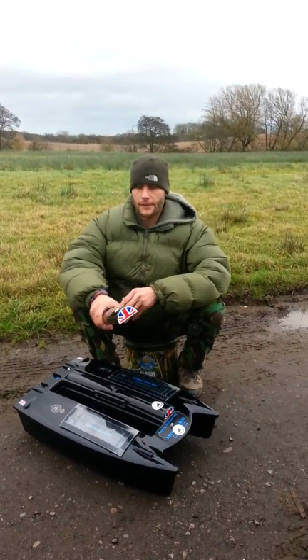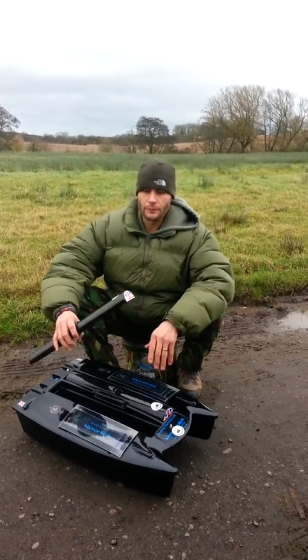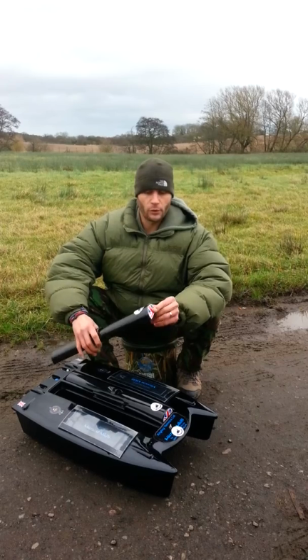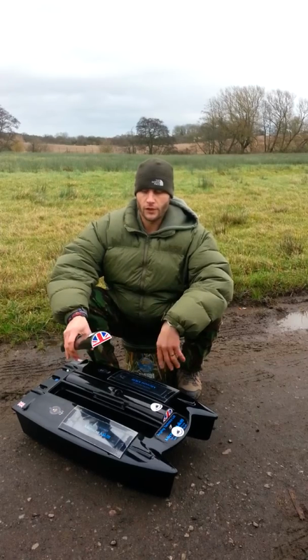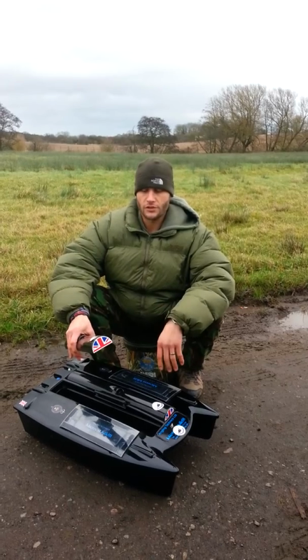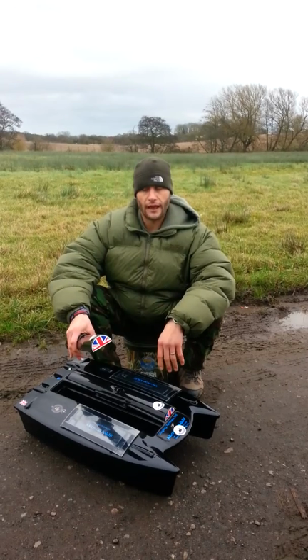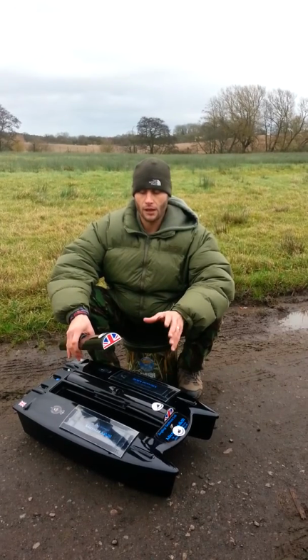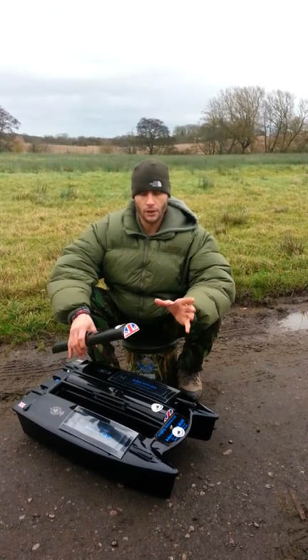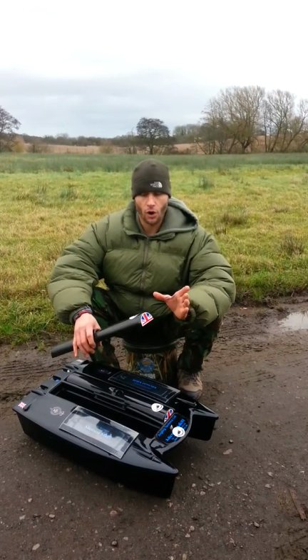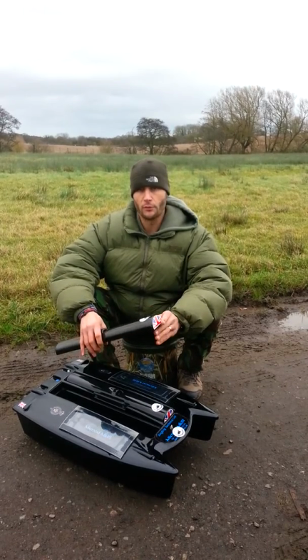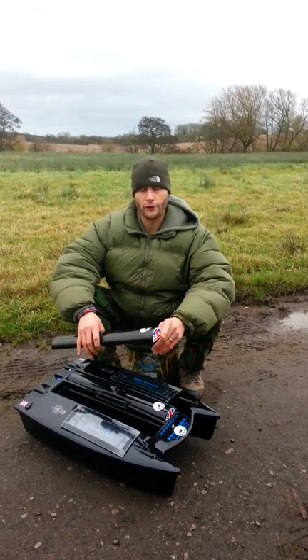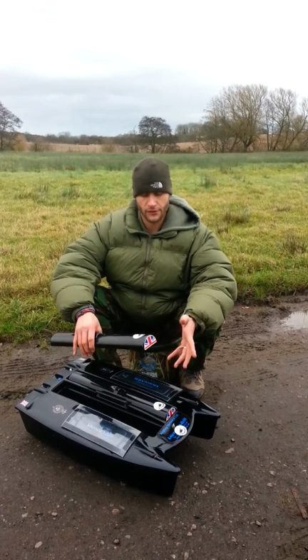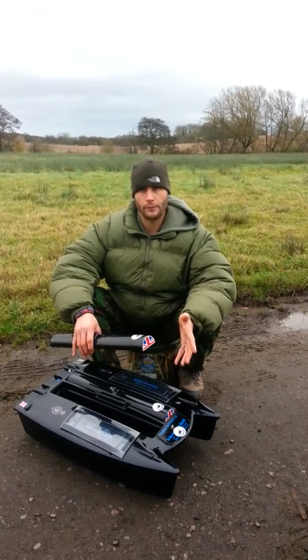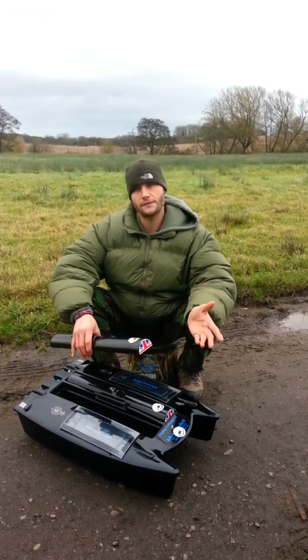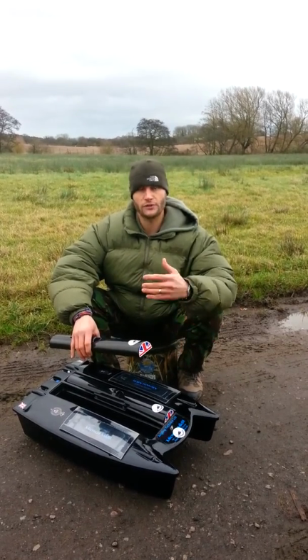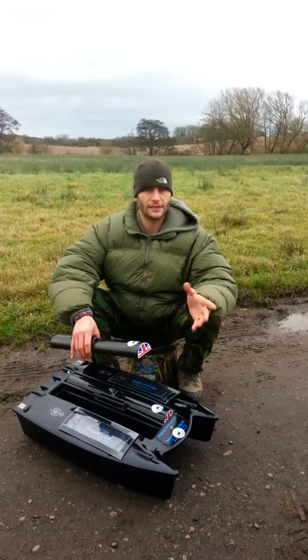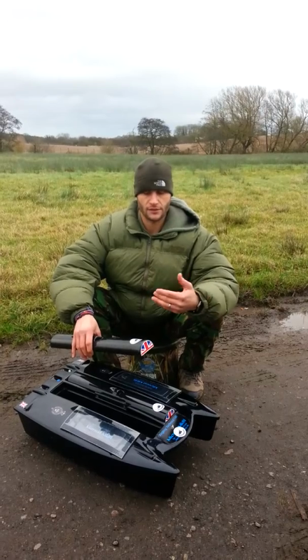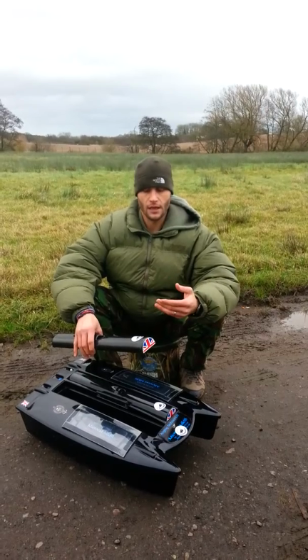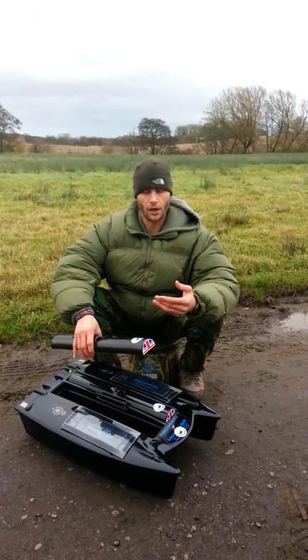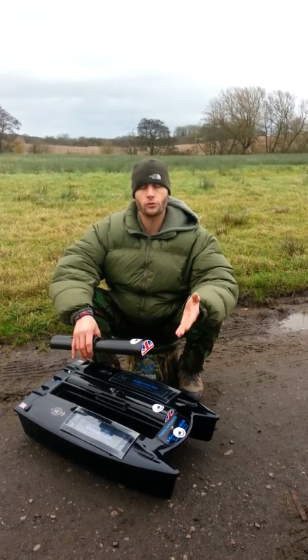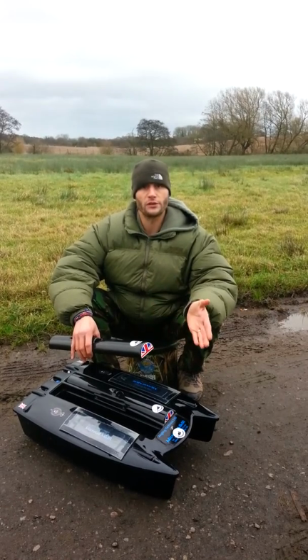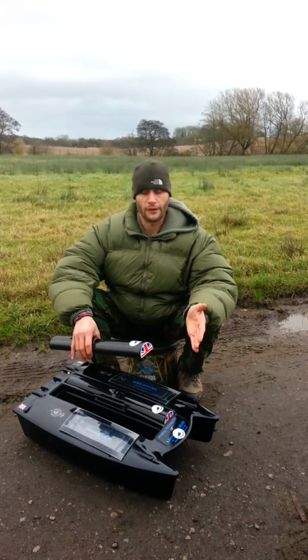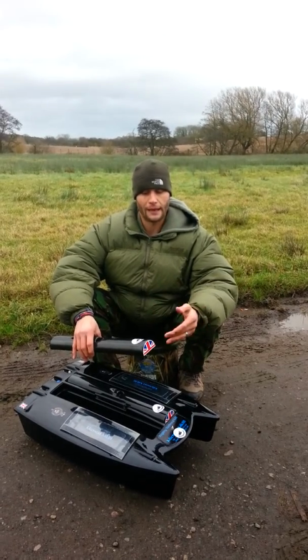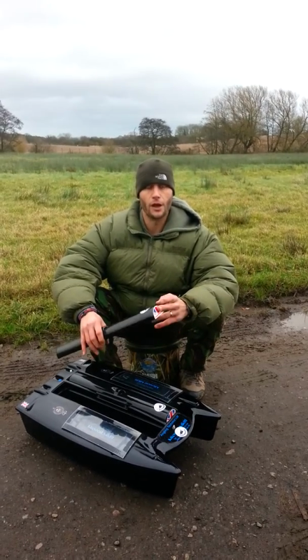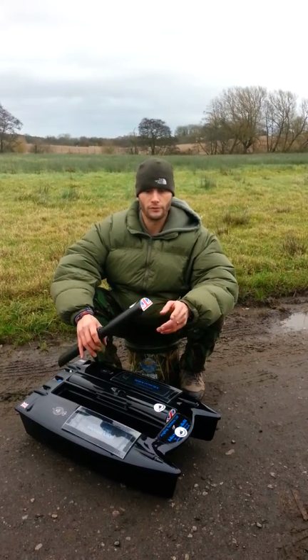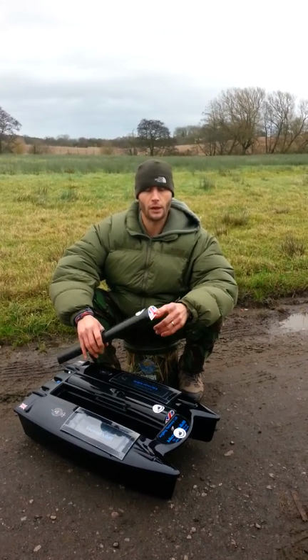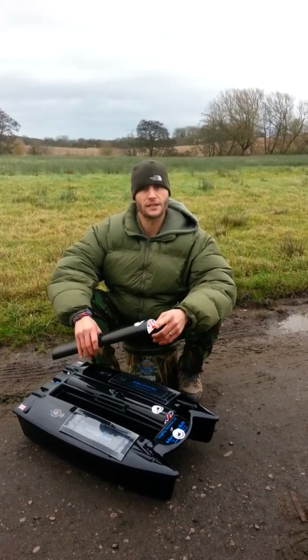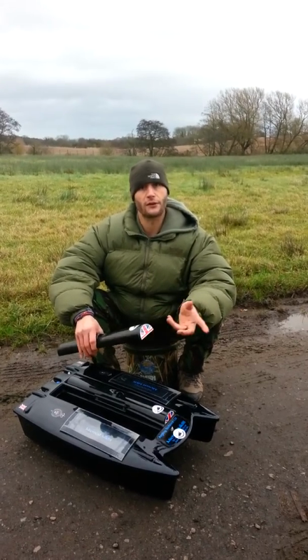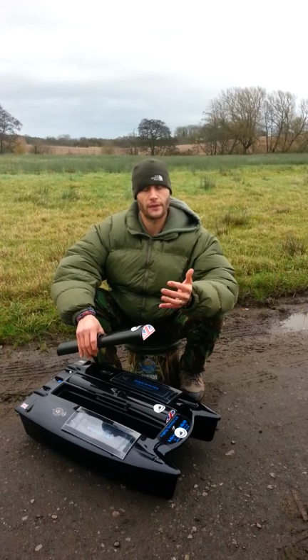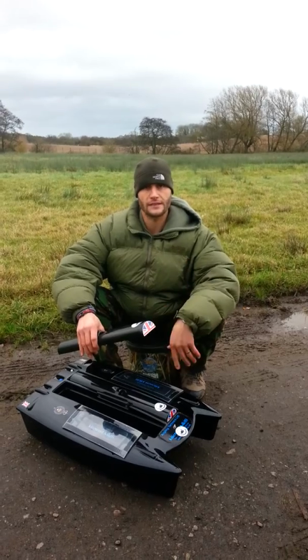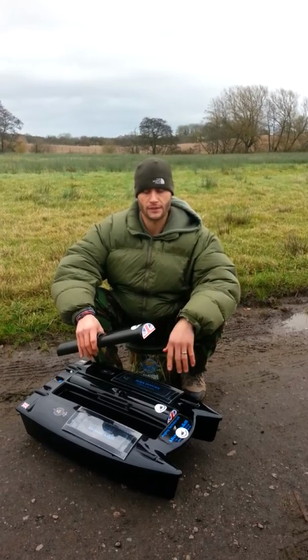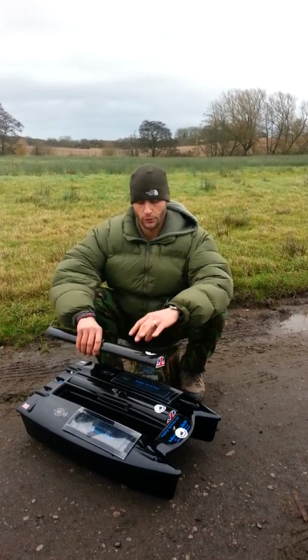They come in a box with a Union Jack flag. I put them on the front — the idea being that if the boat's out at distance and I'm not too sure which is the front and back, I know to put the stickers at the front, so when that's facing me I can see what I'm doing.